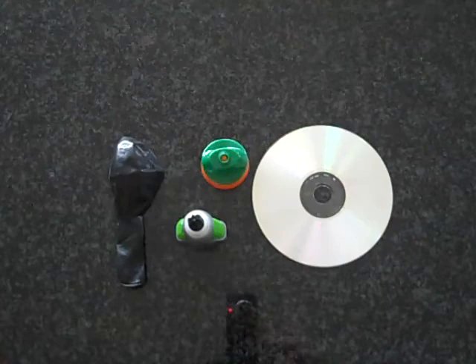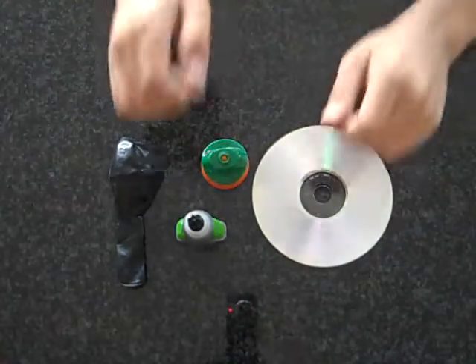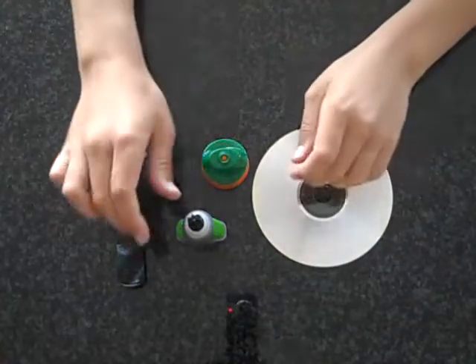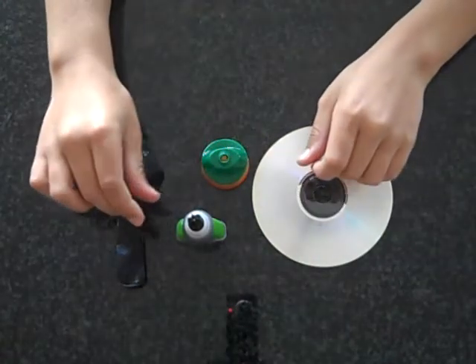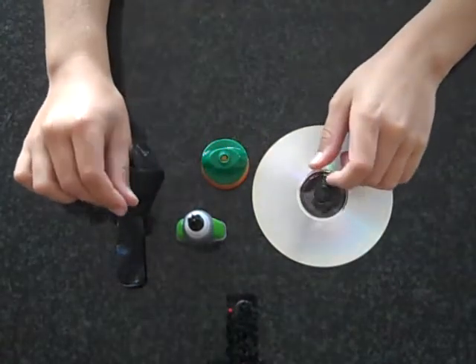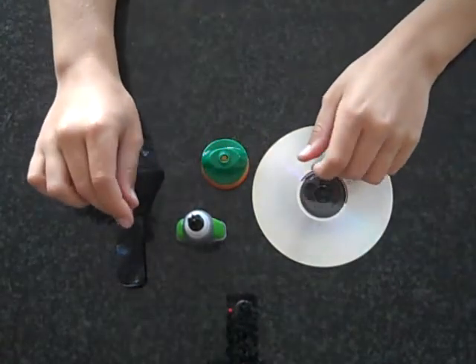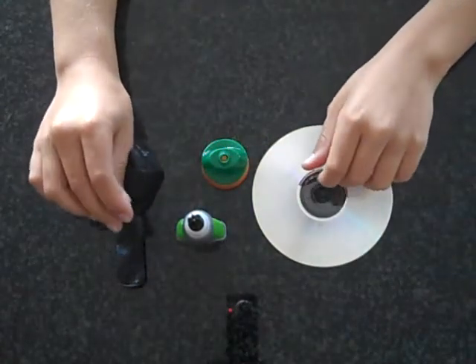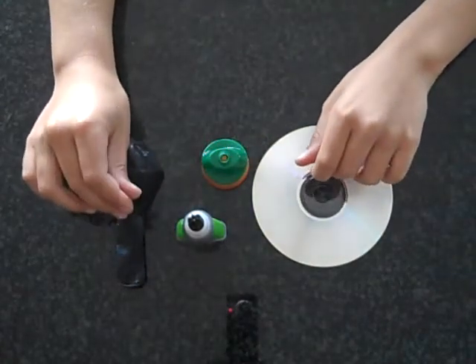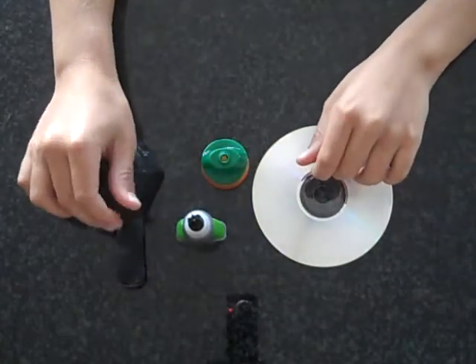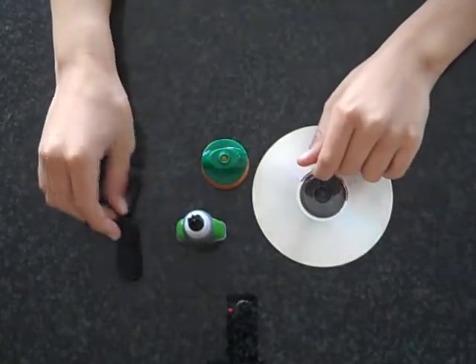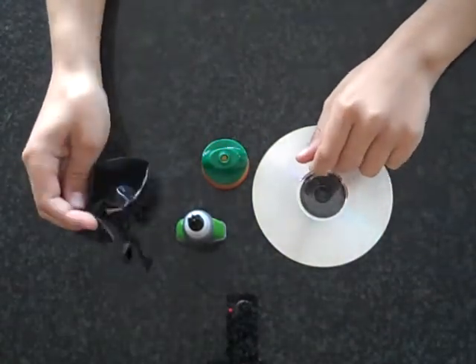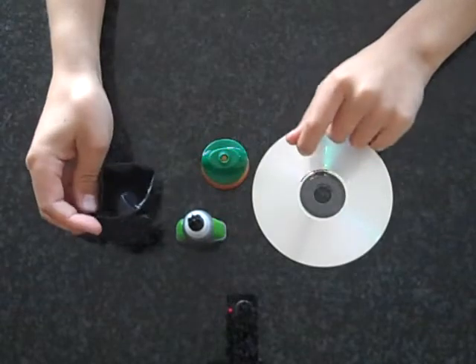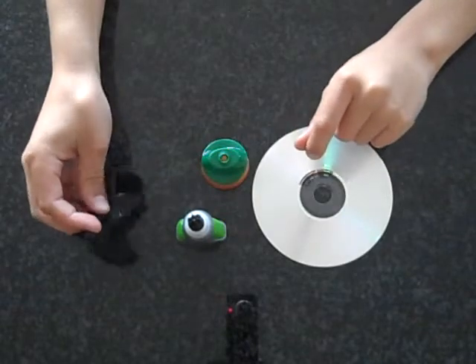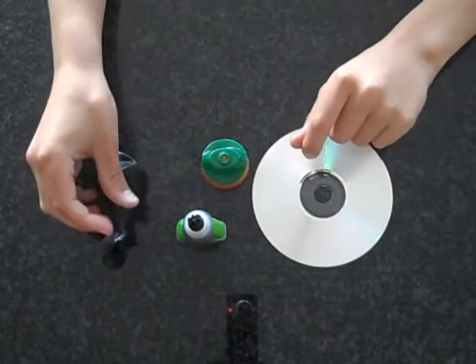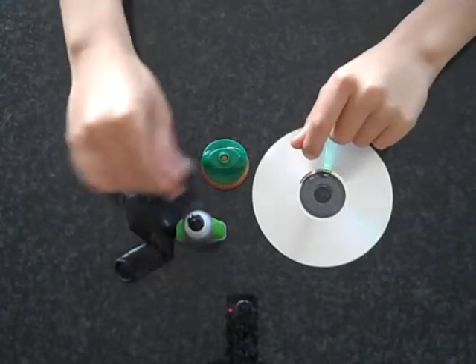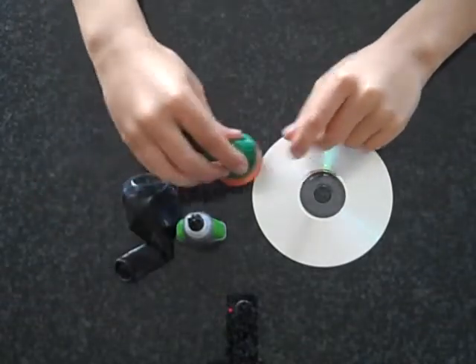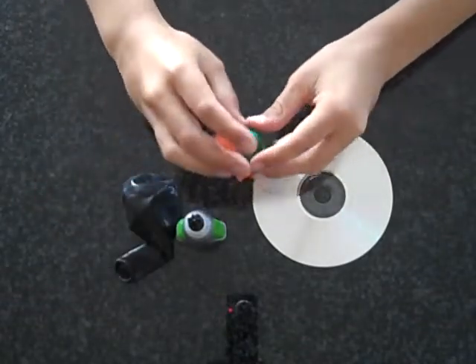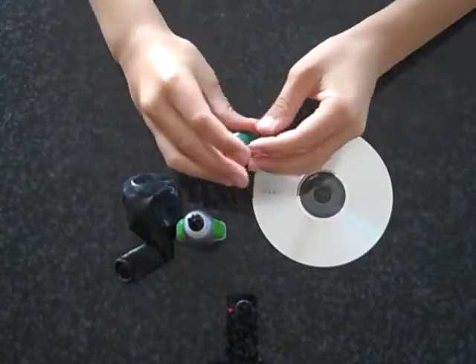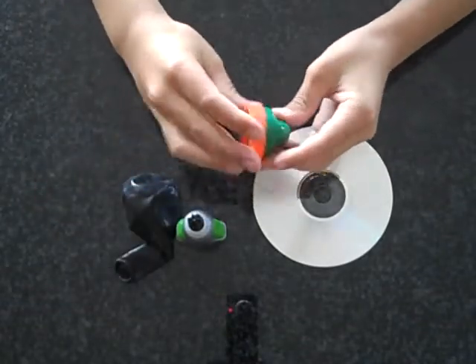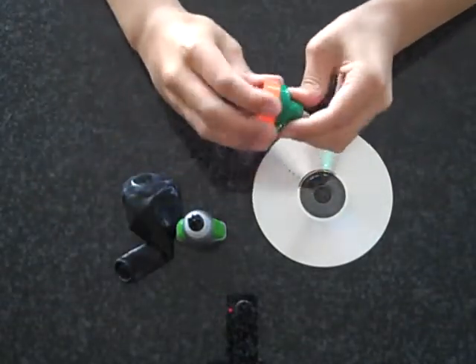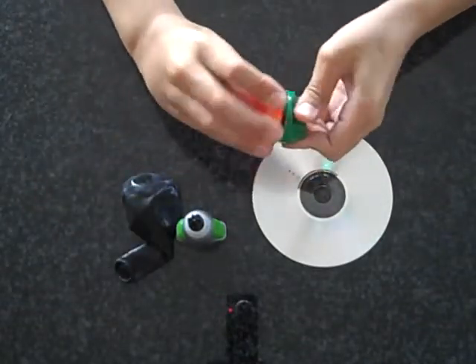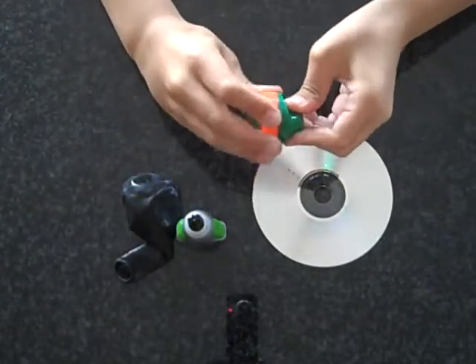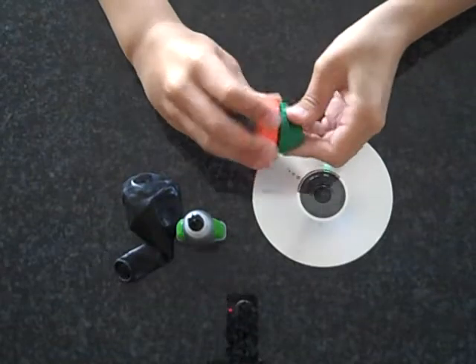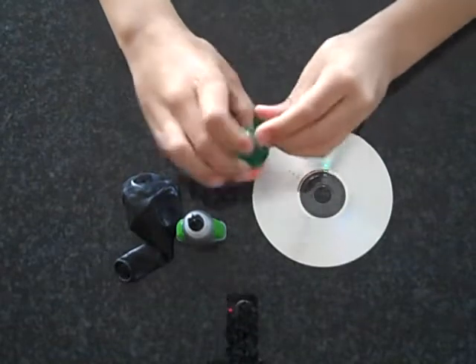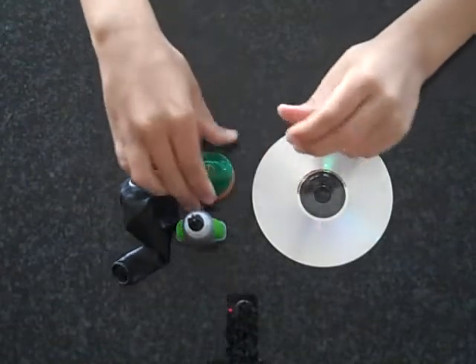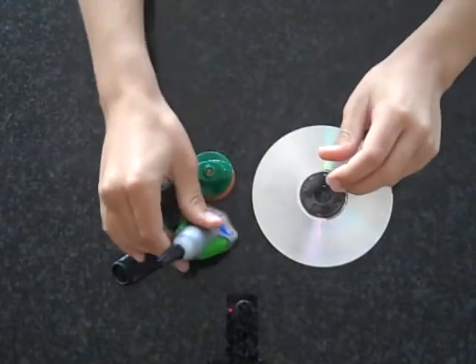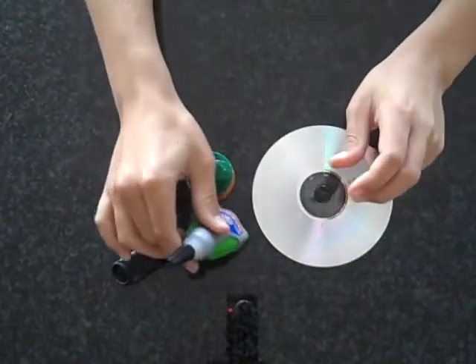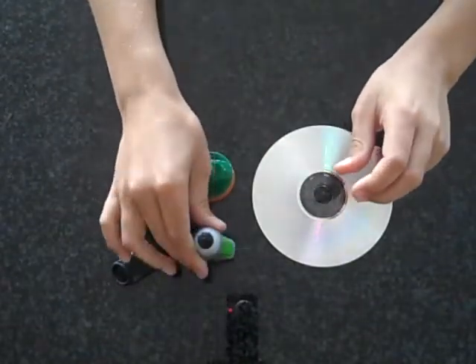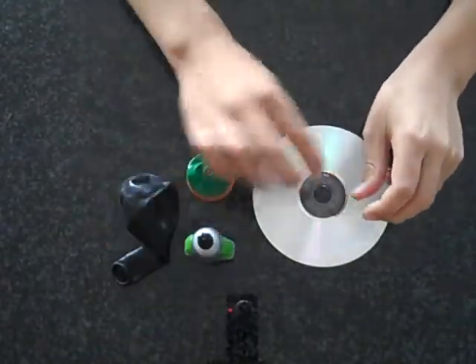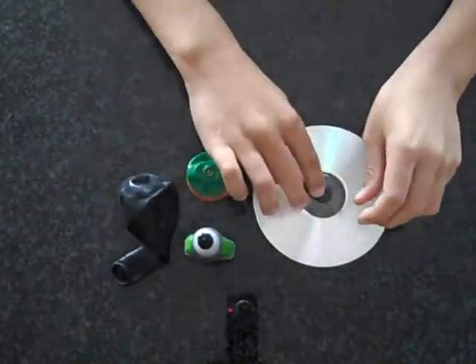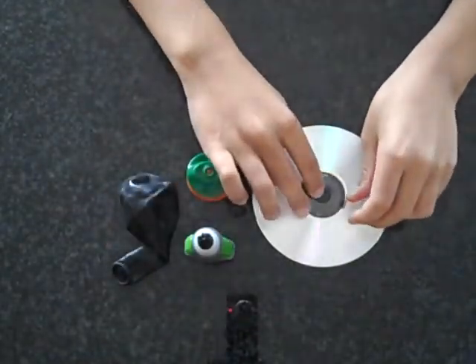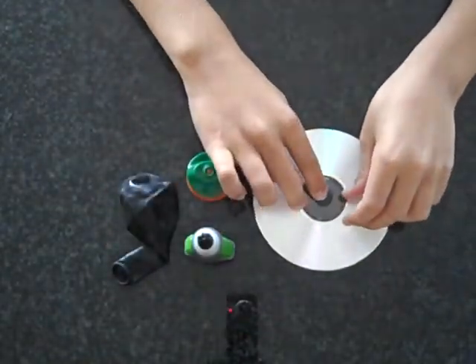In this video, I'm going to be showing you how to make a hovercraft. Materials needed are a balloon, a Gatorade bottle cap that can open and close like this, some super glue, and a DVD or a CD.